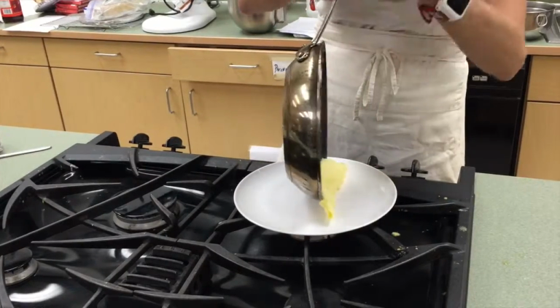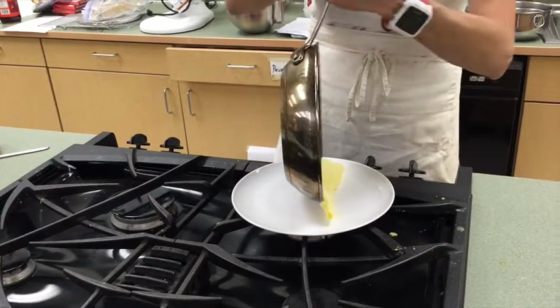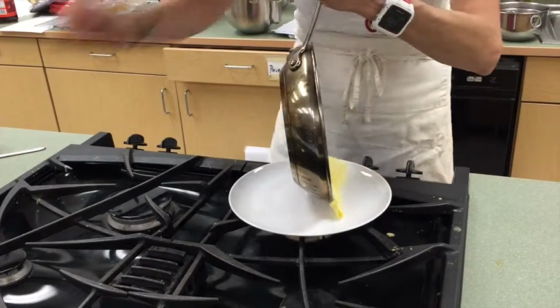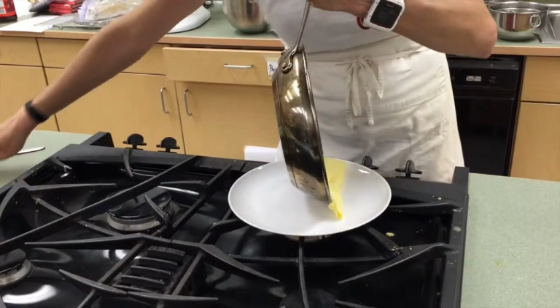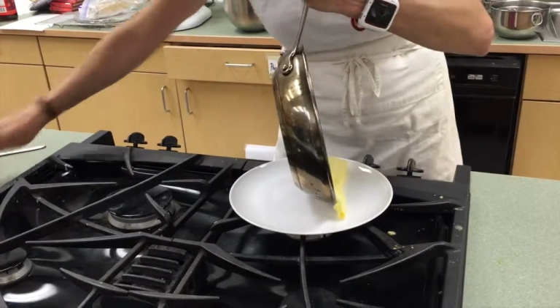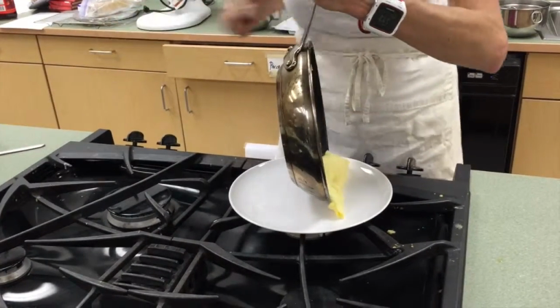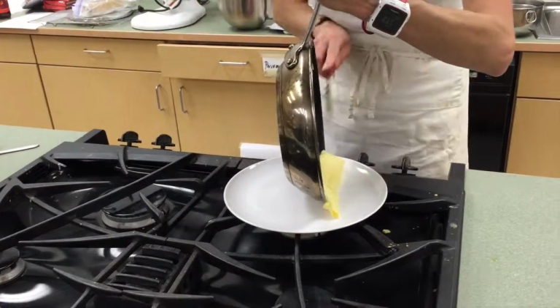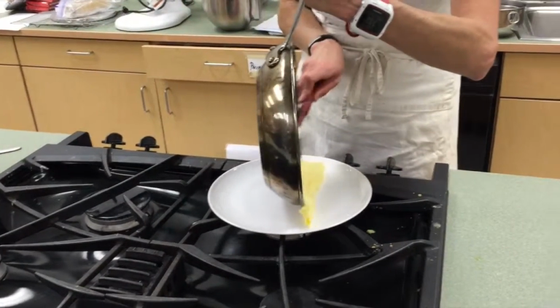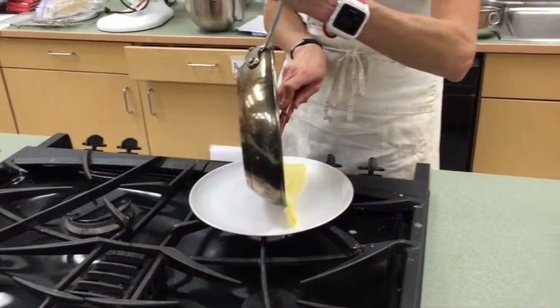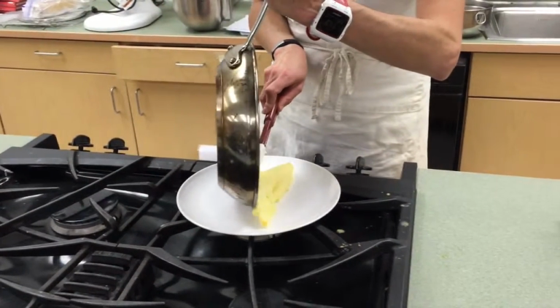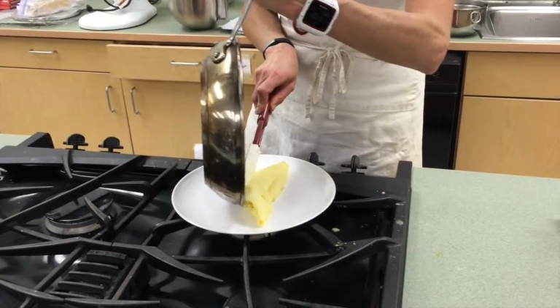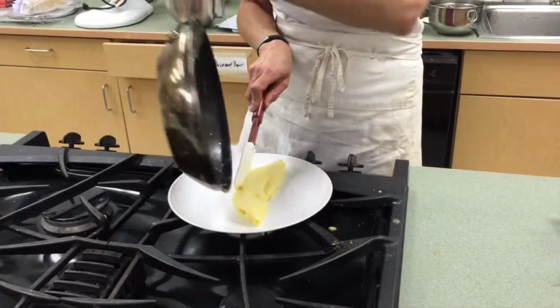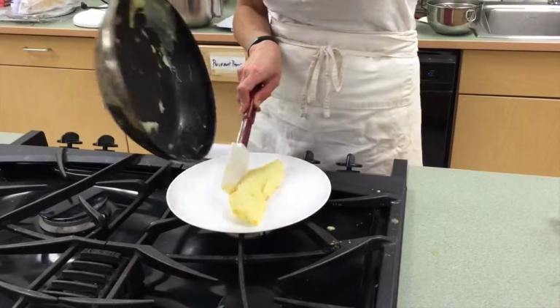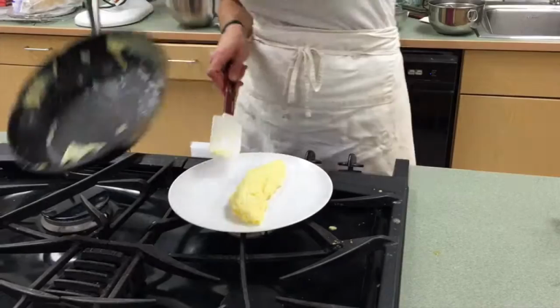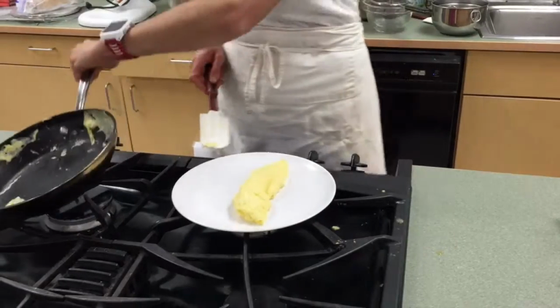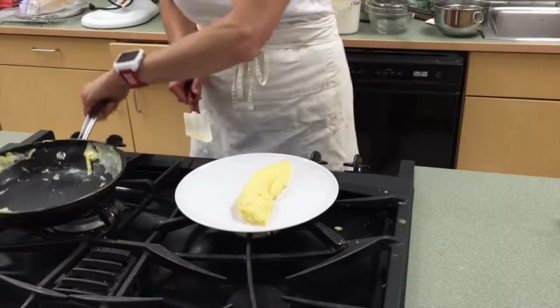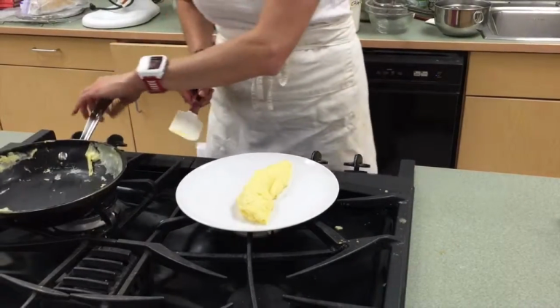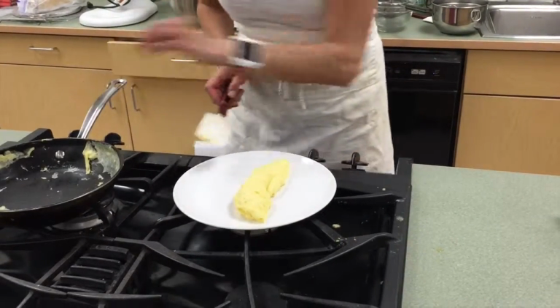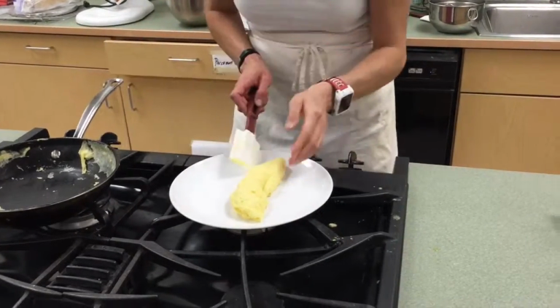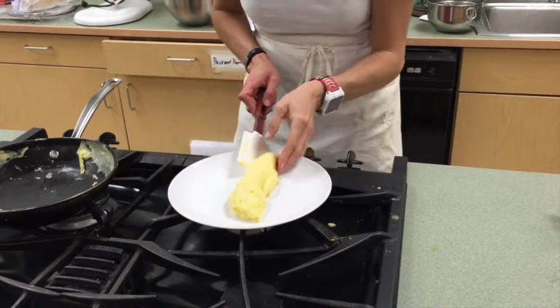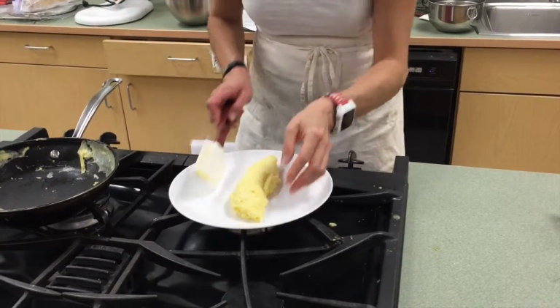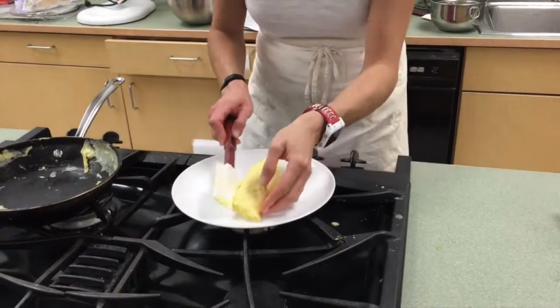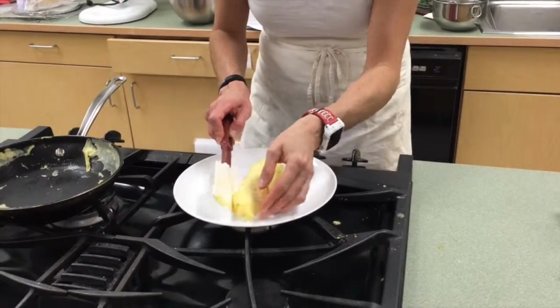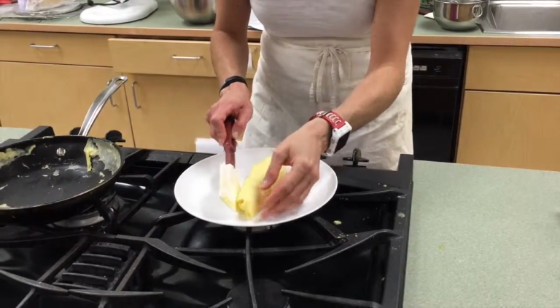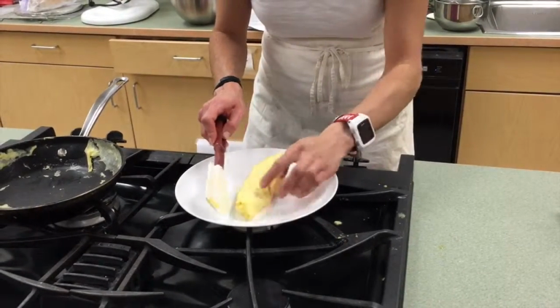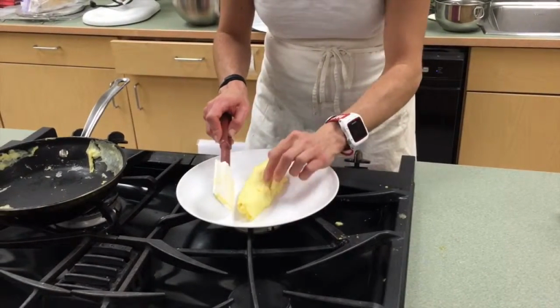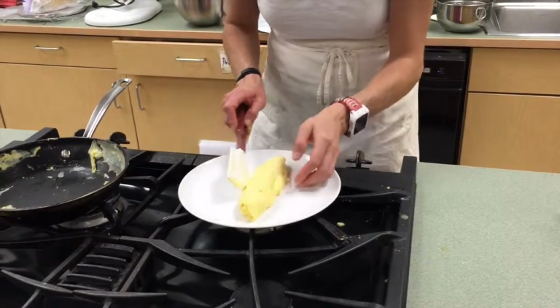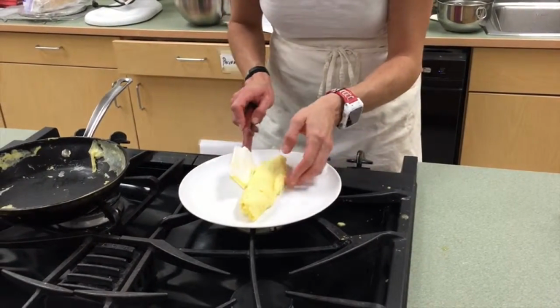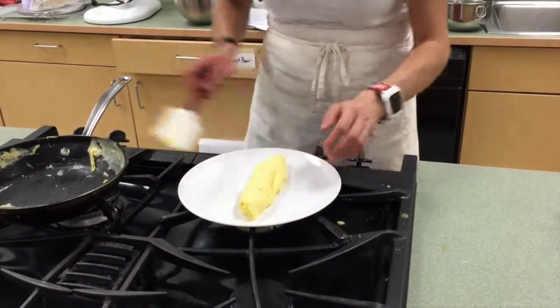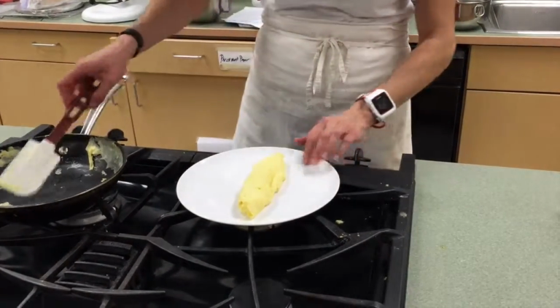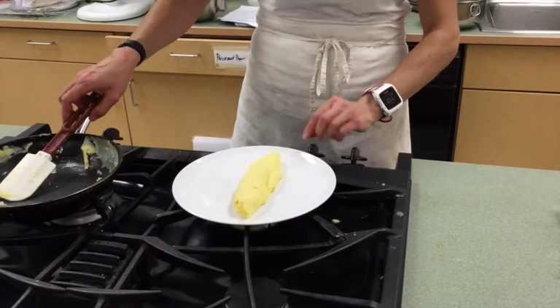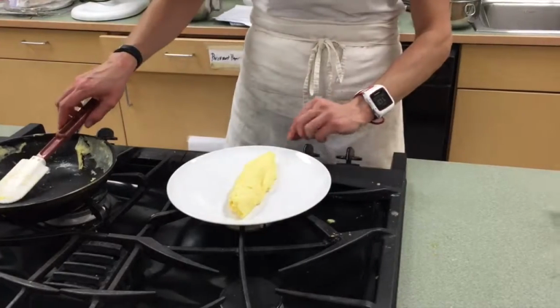And then you can always use your little spatula to get underneath it like this. Clean it up a little bit, nice taper side, a little seam in there, but I'd be really happy with this.